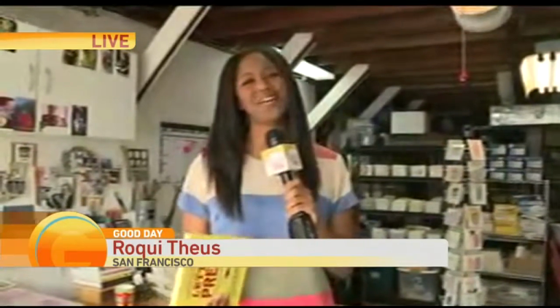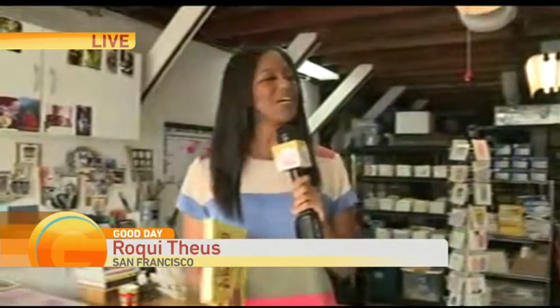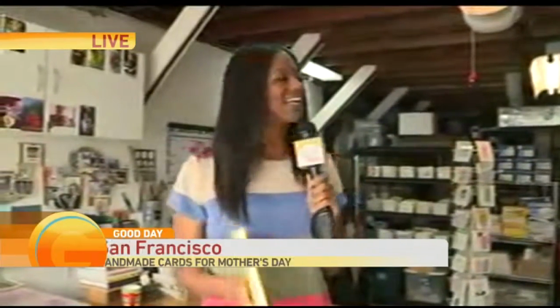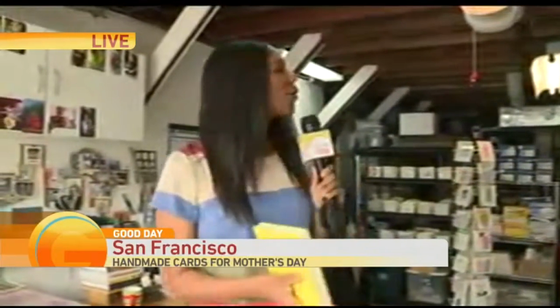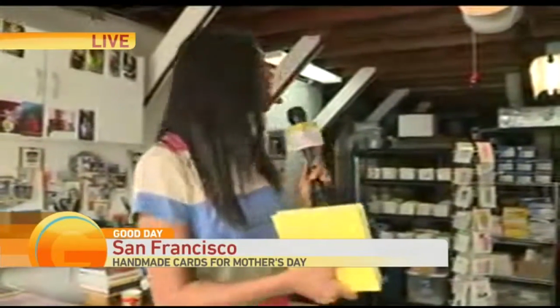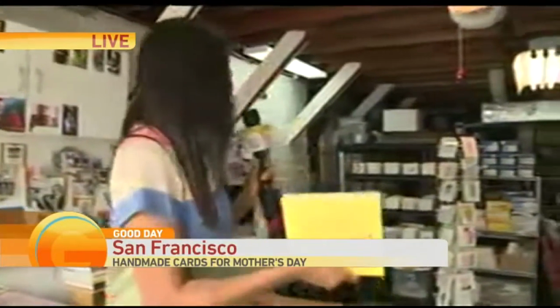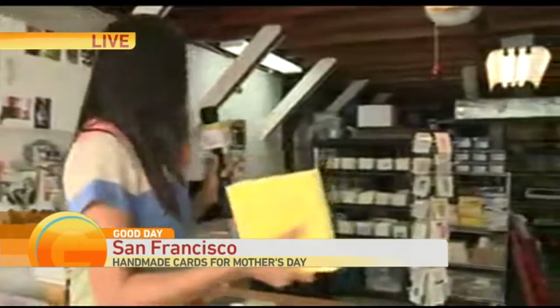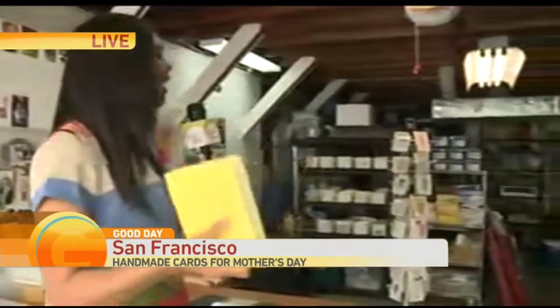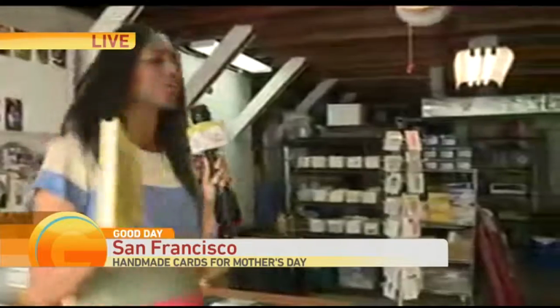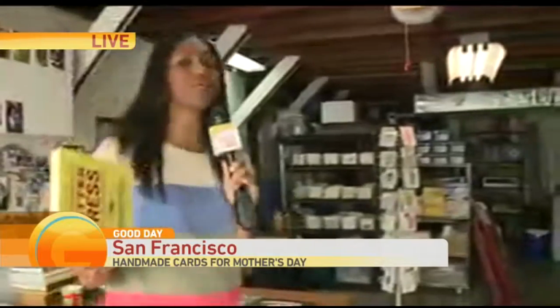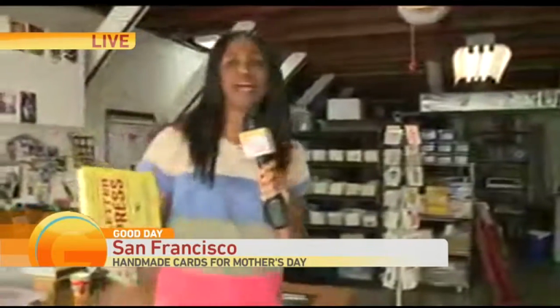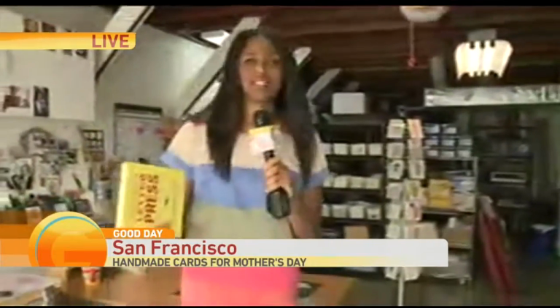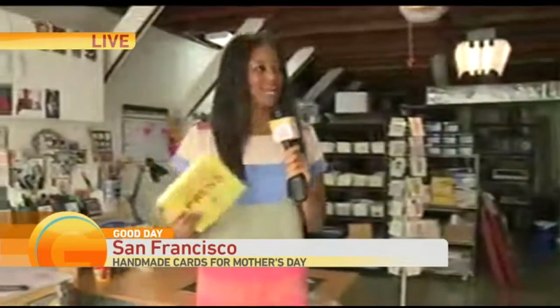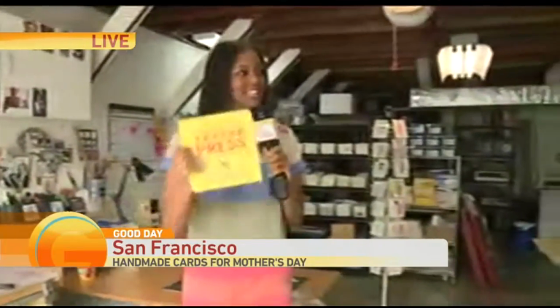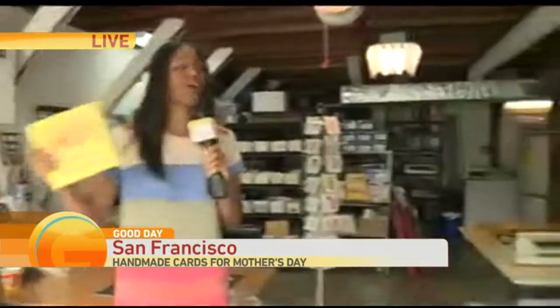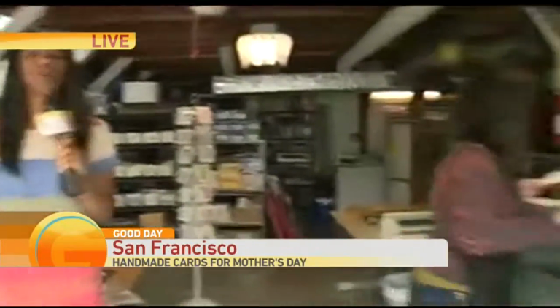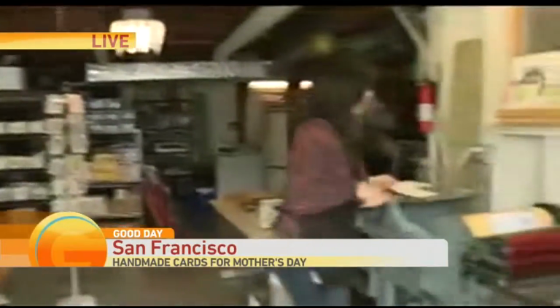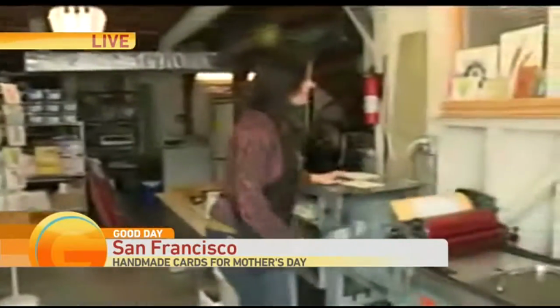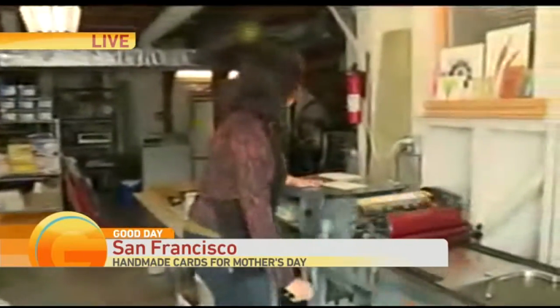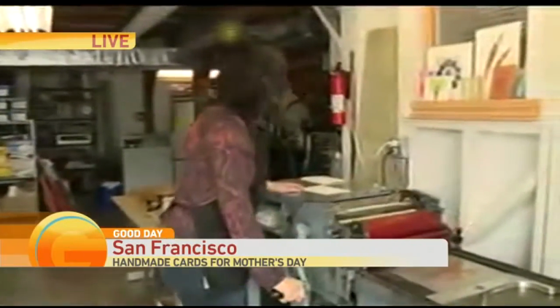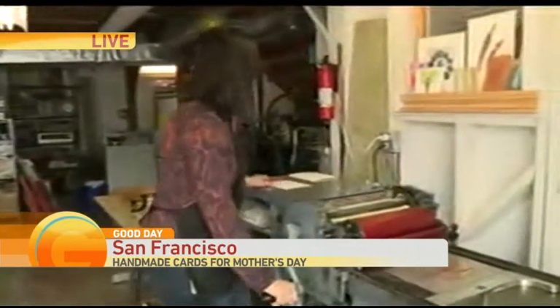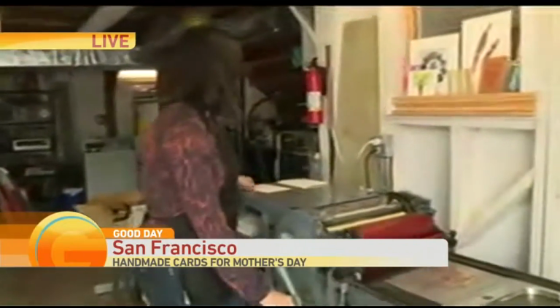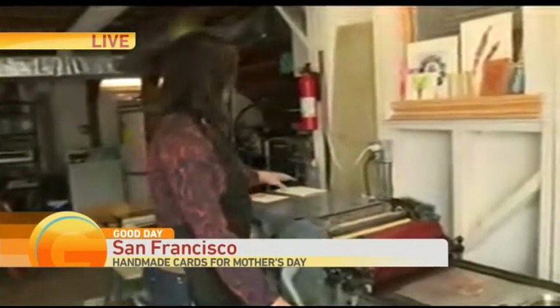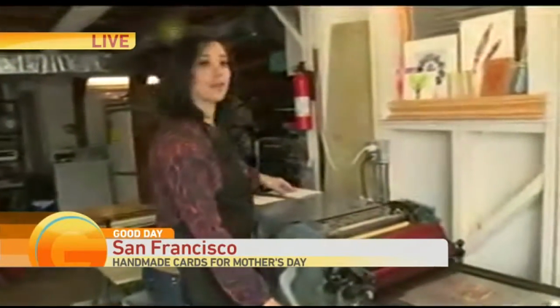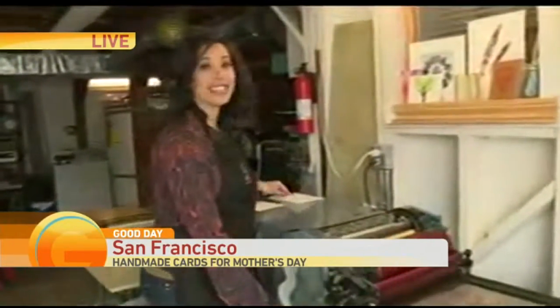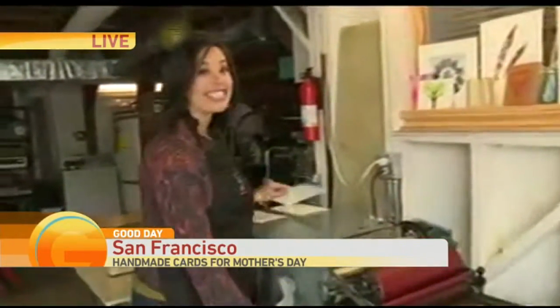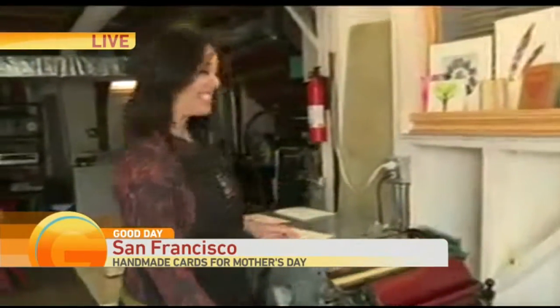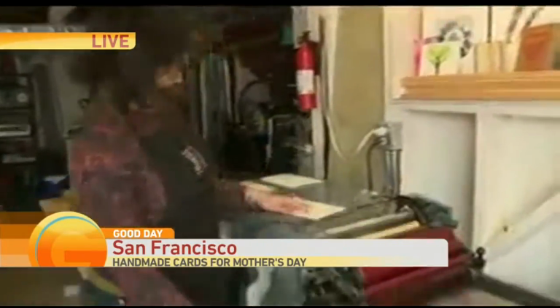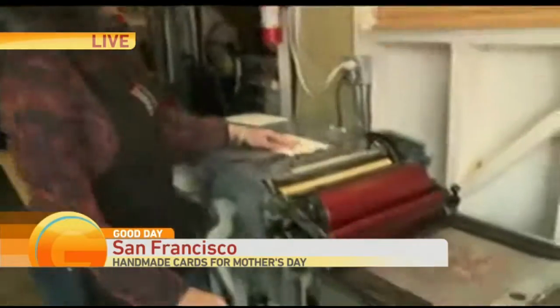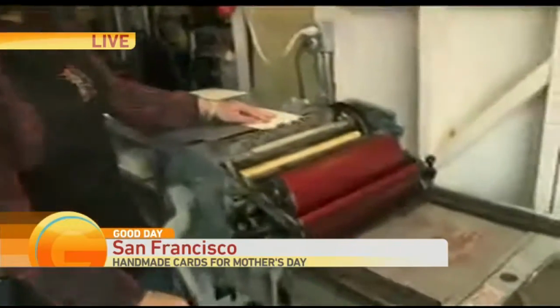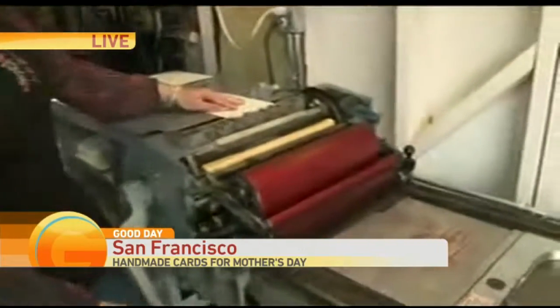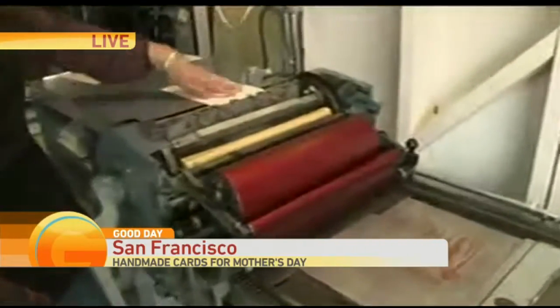We are in Coffee and Cream Press. This is her home garage. That's how cool and authentic she is. Thank you so much for having us.